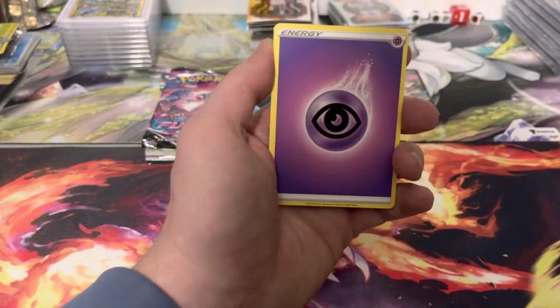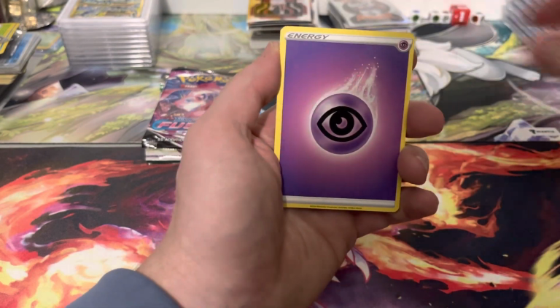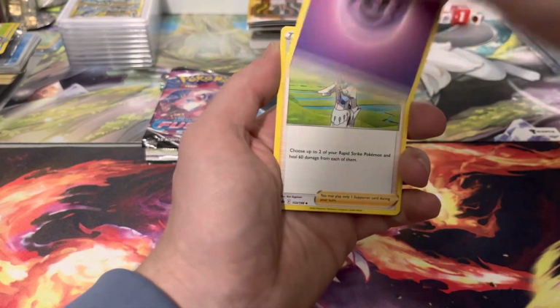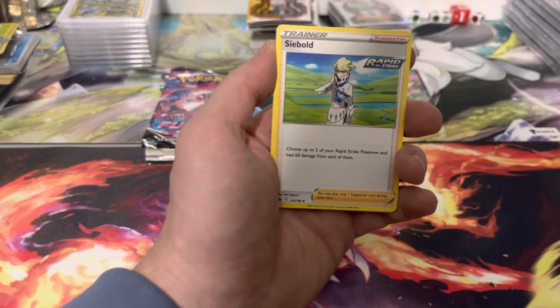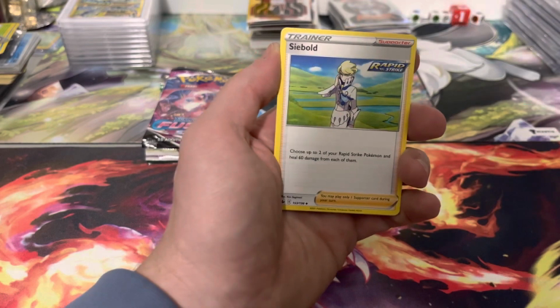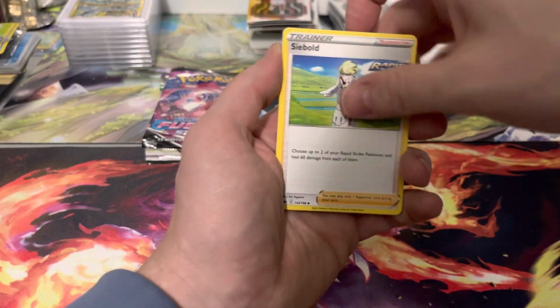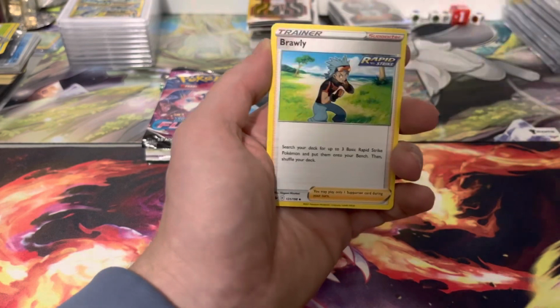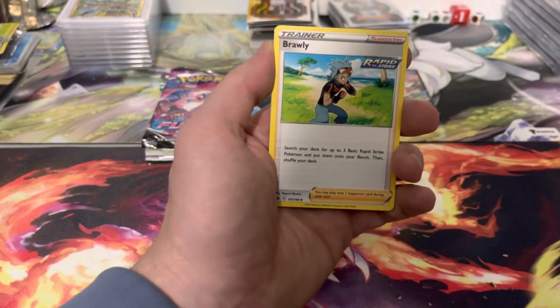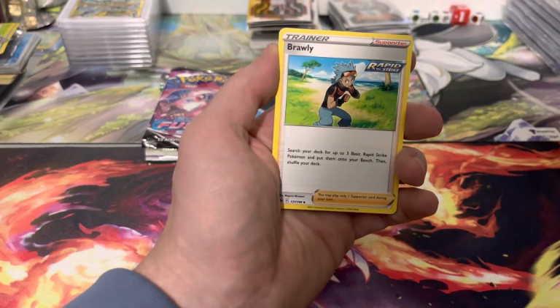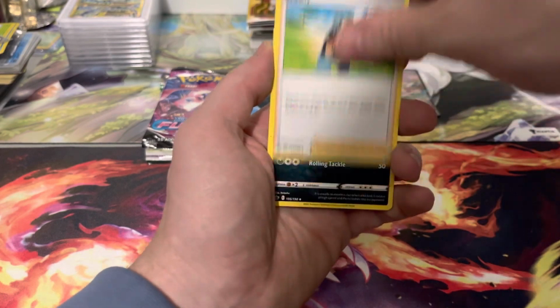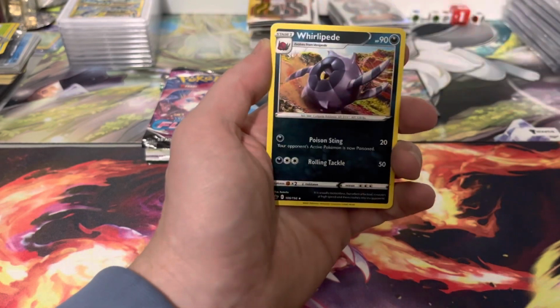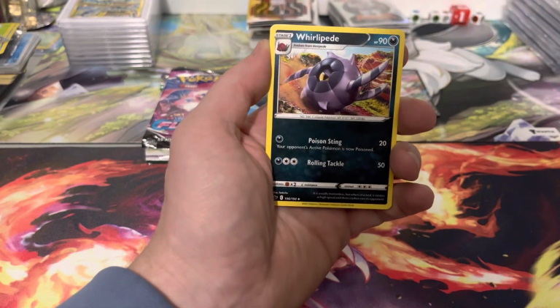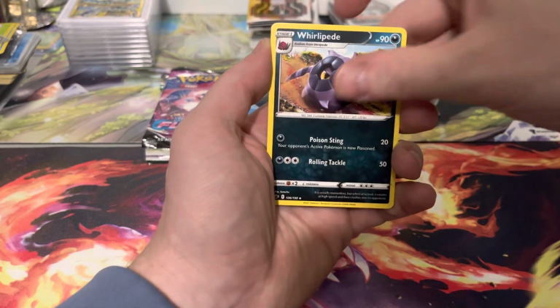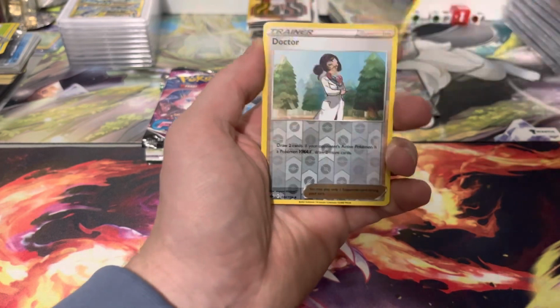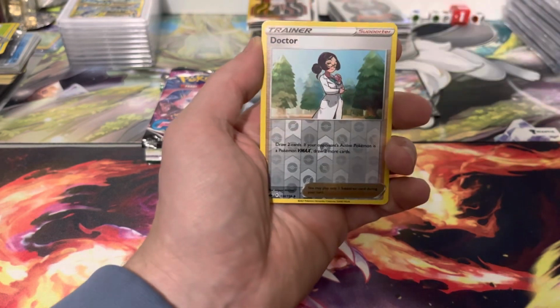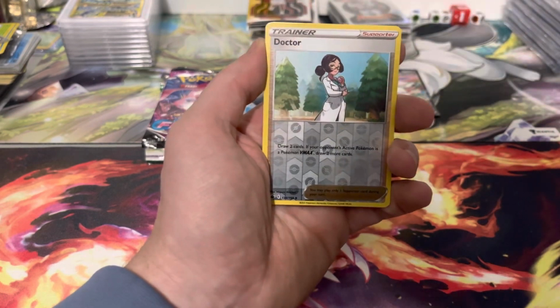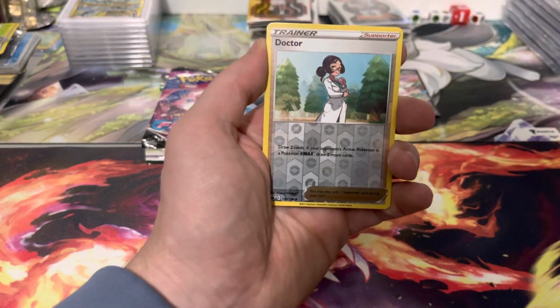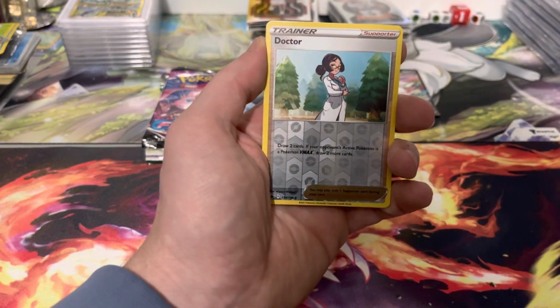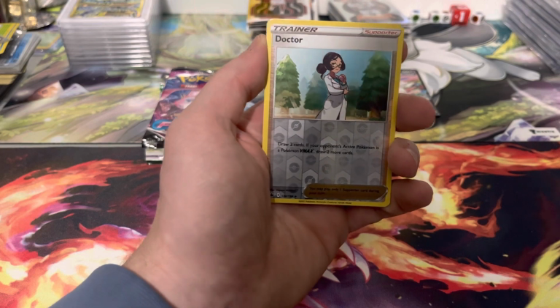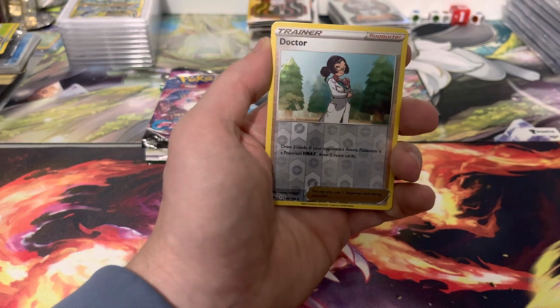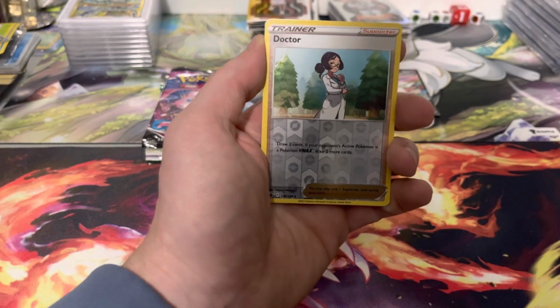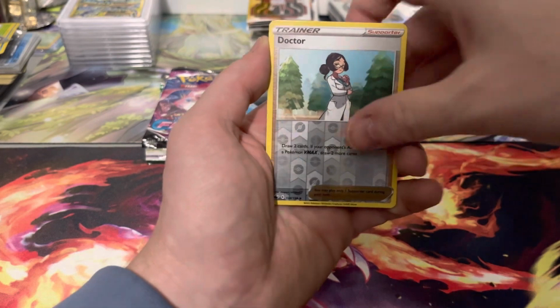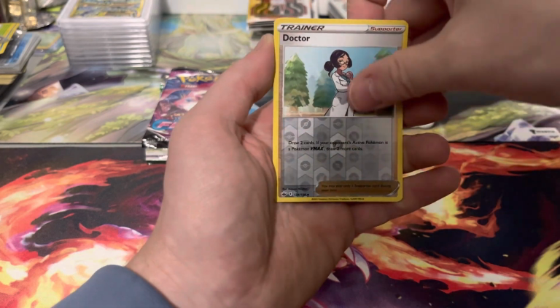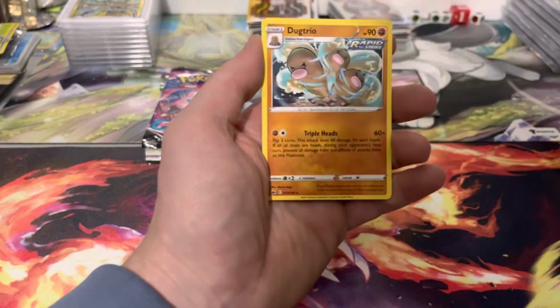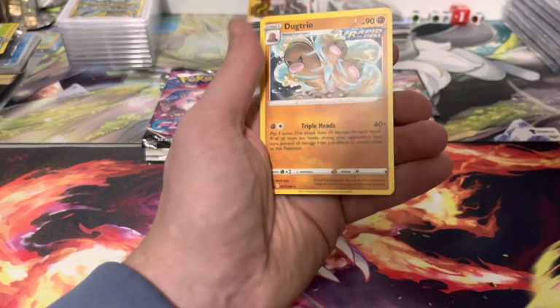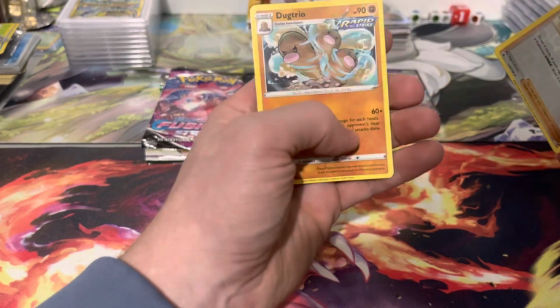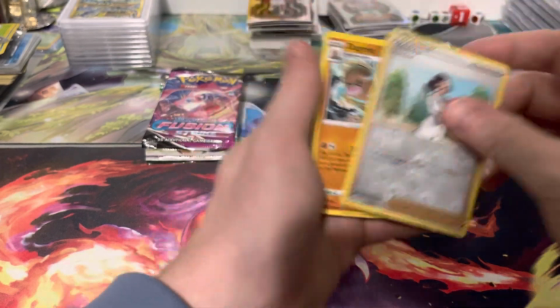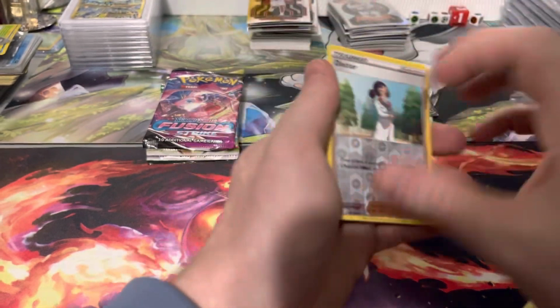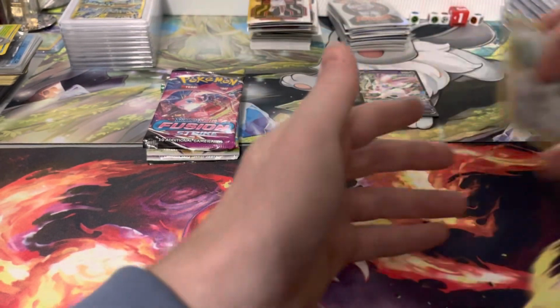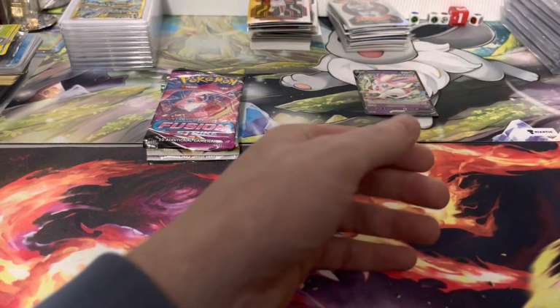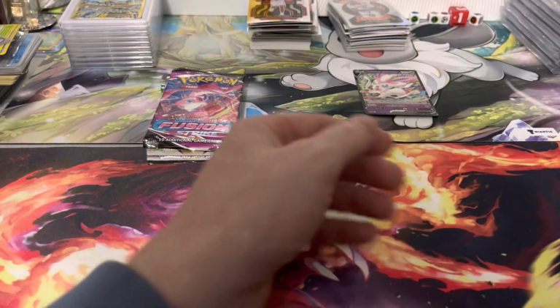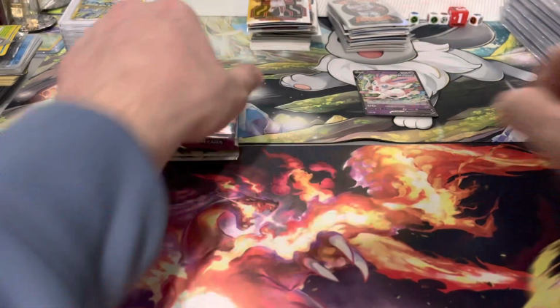We got Energy, Crobat, Brawly, Whirlipede, a Doctor, and a Dugtrio. So 0 for 1.